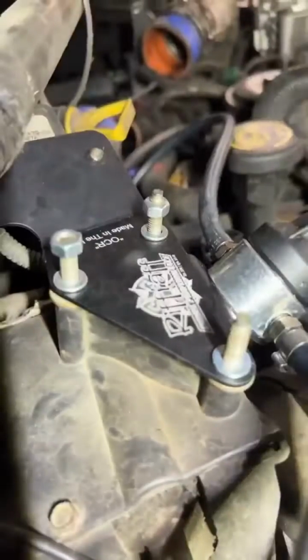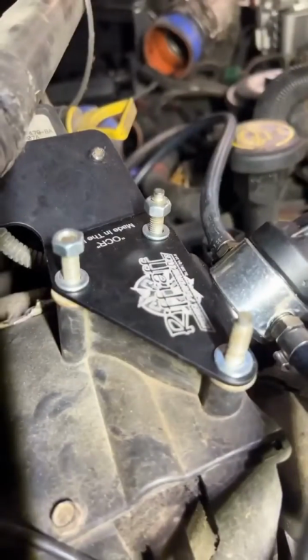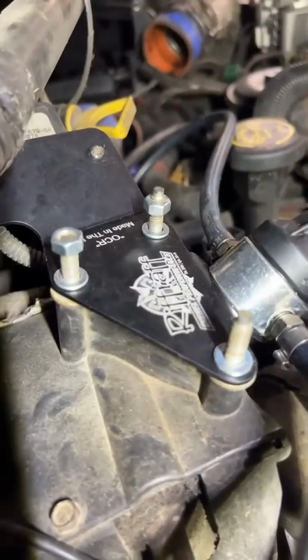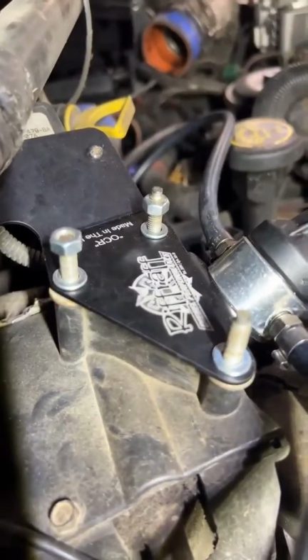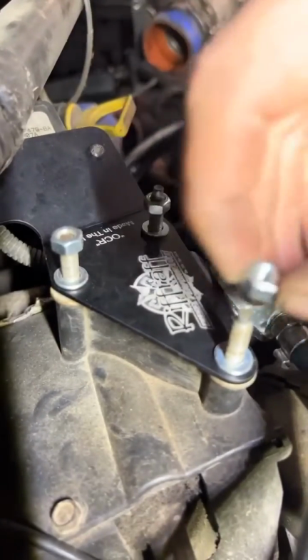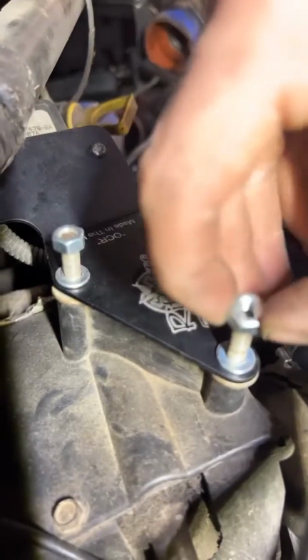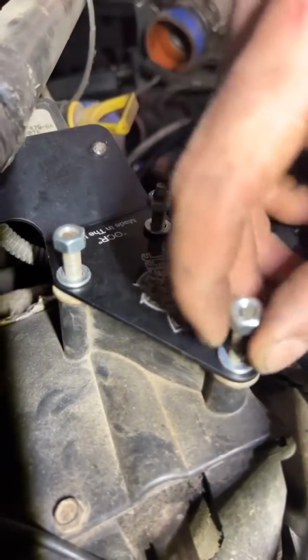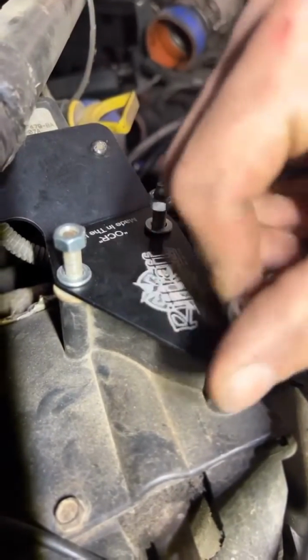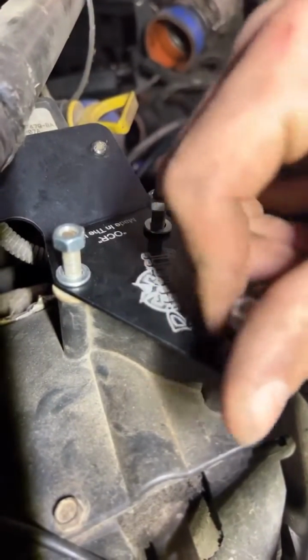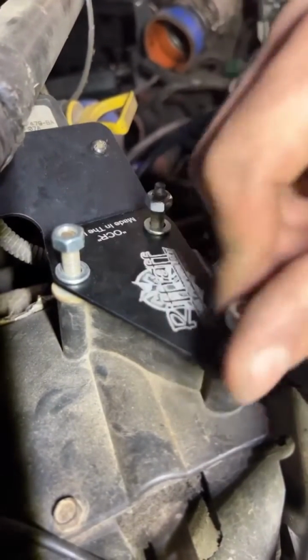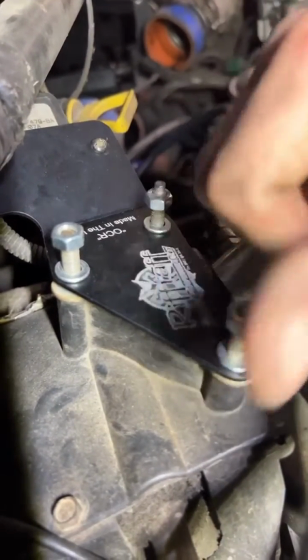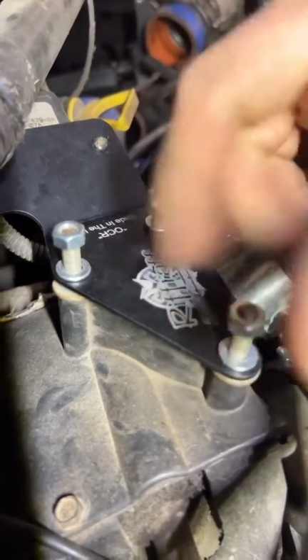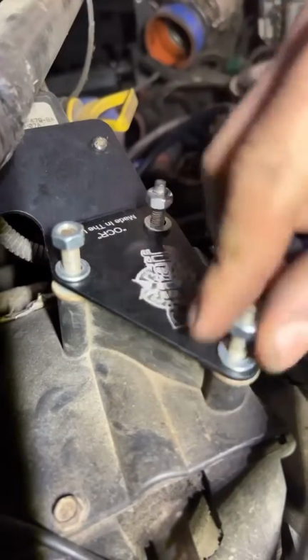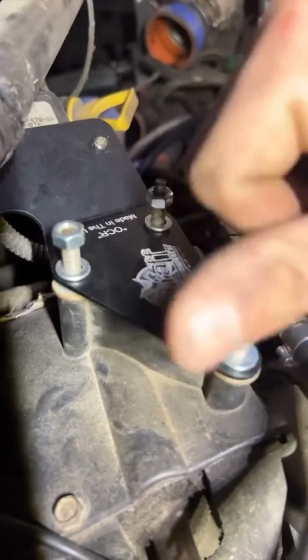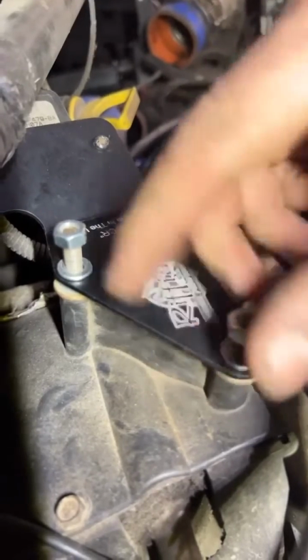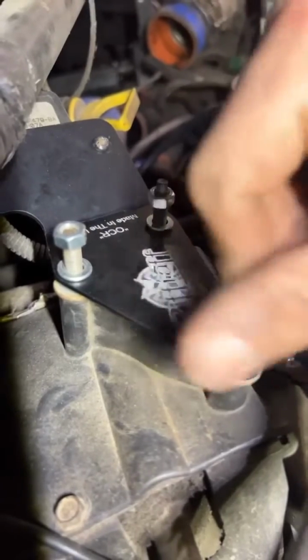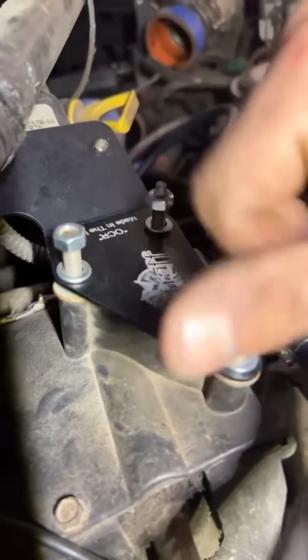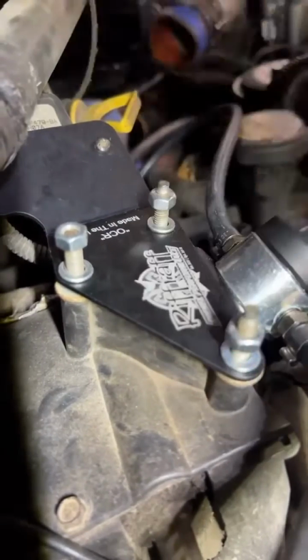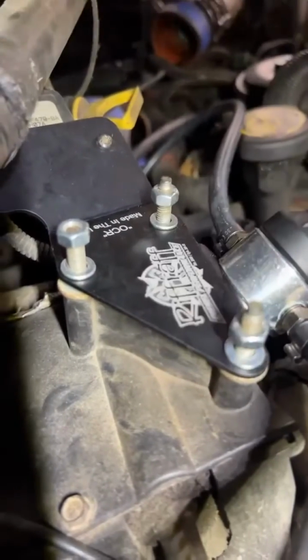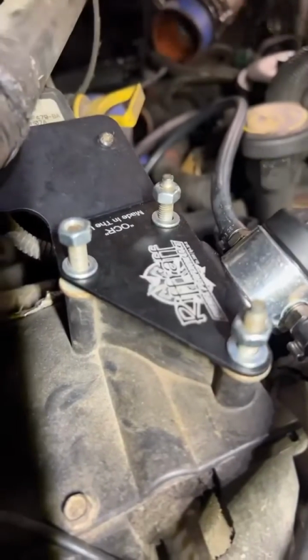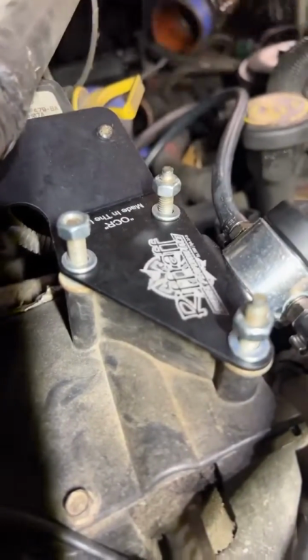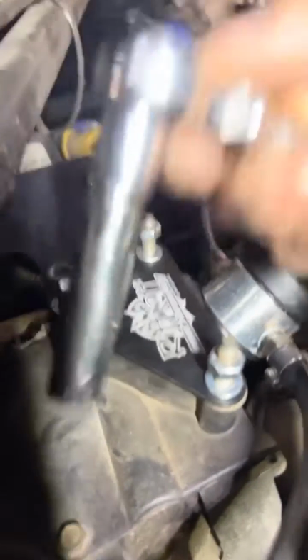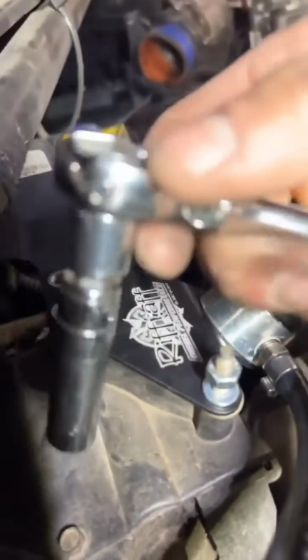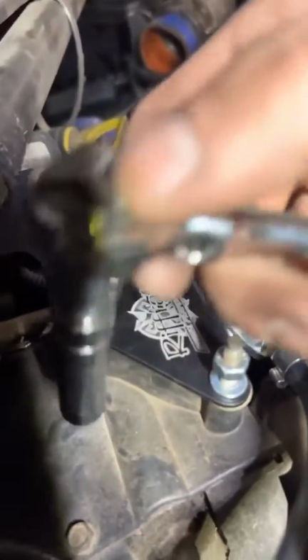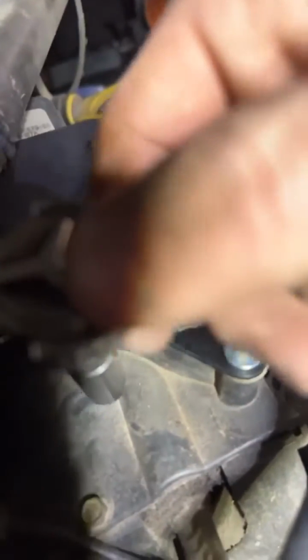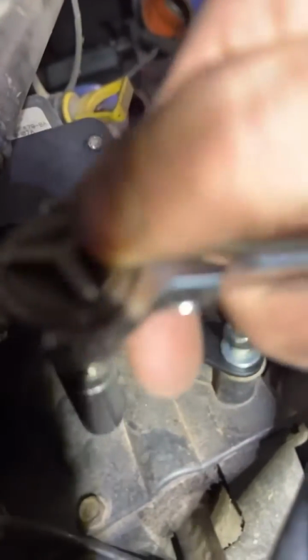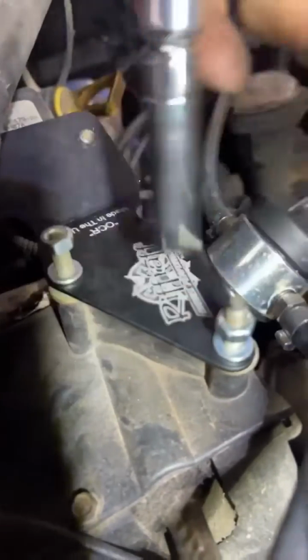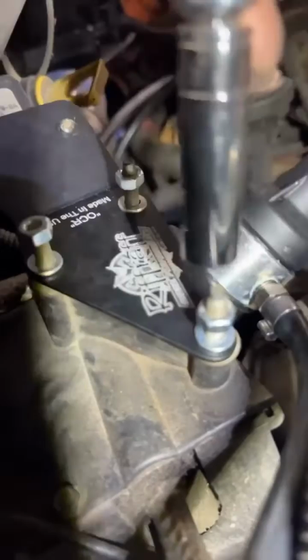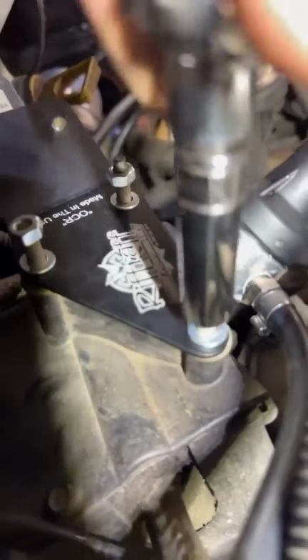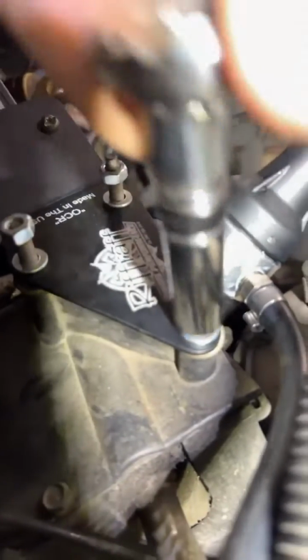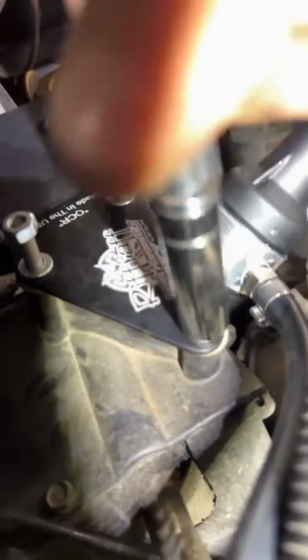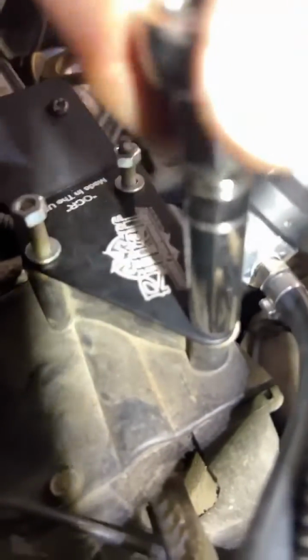I ended up swapping over the old nuts to some new M6s, still 10 millimeter. So we'll go ahead and put these all back on.